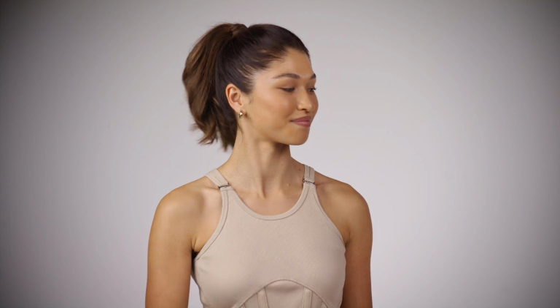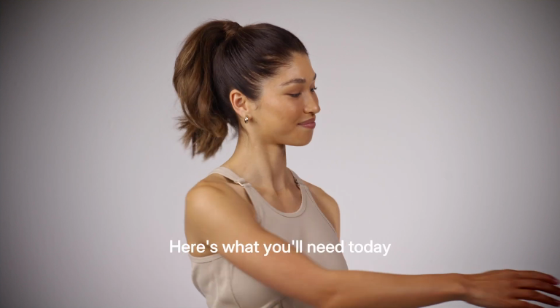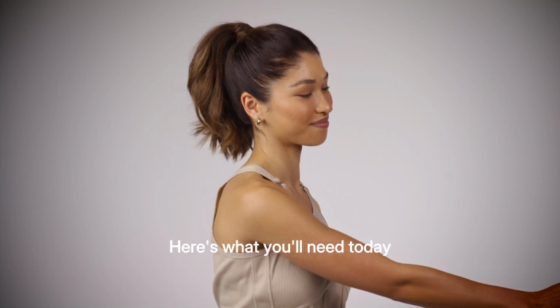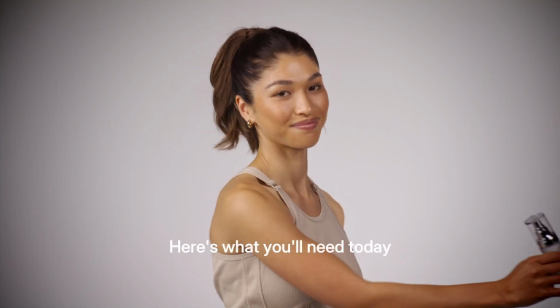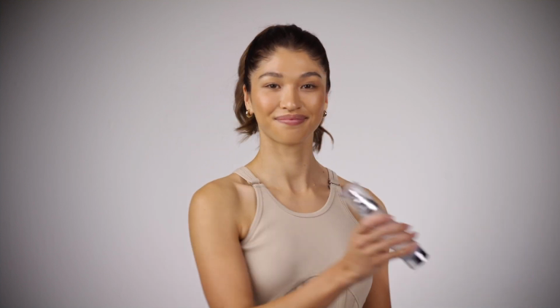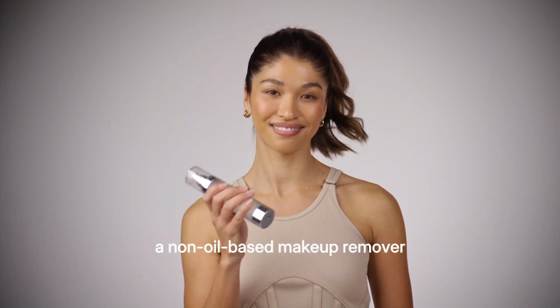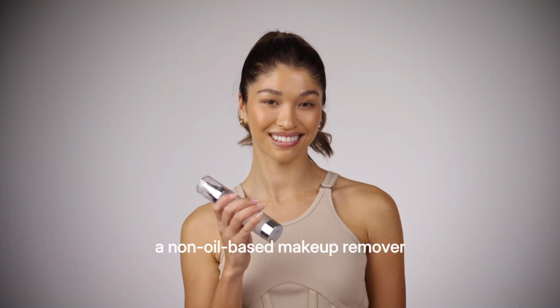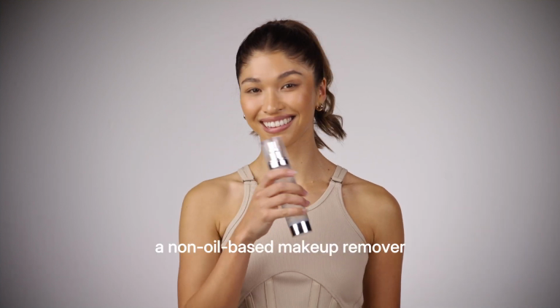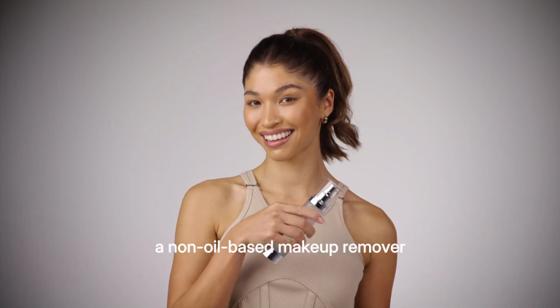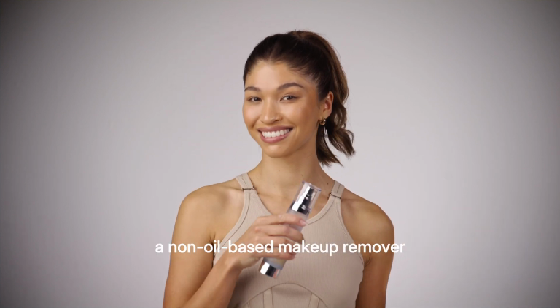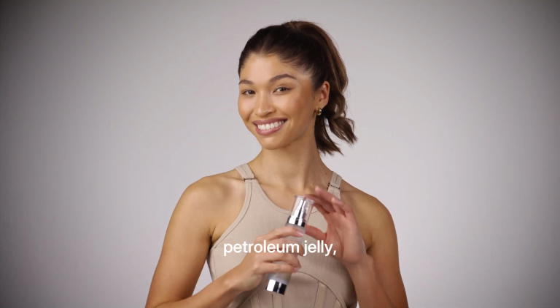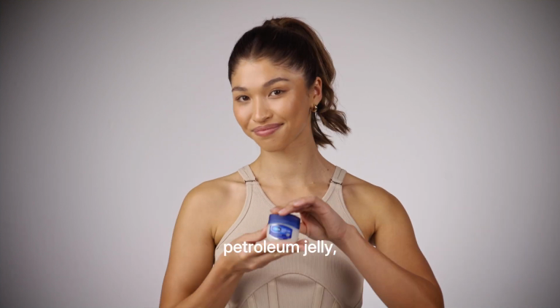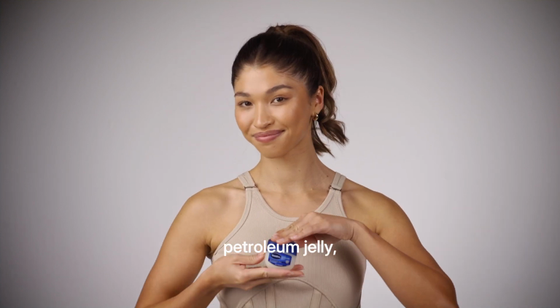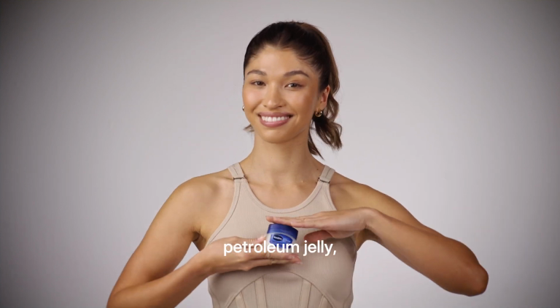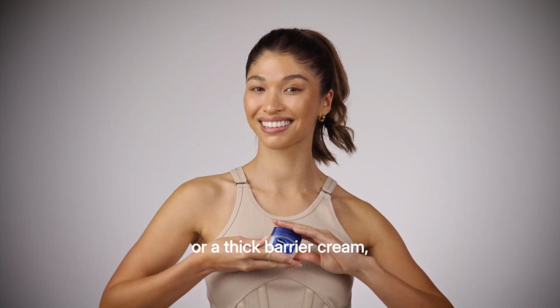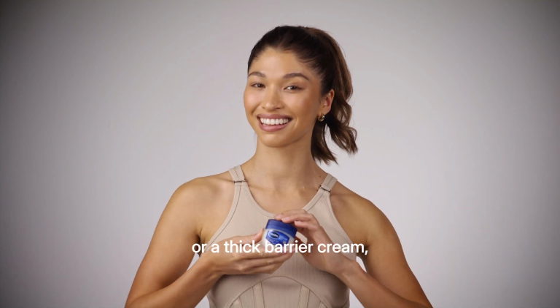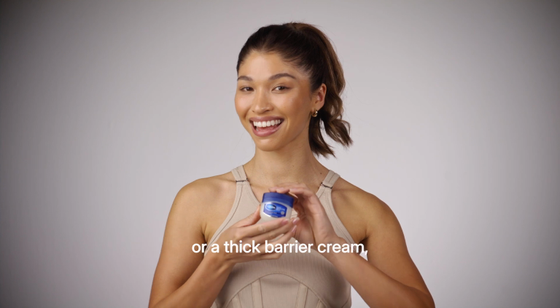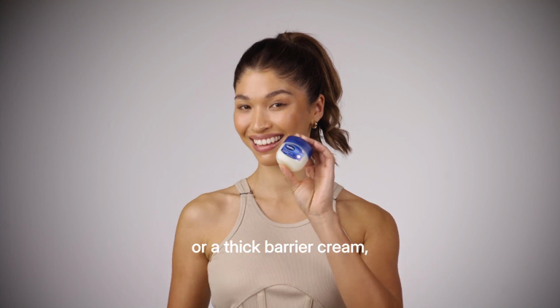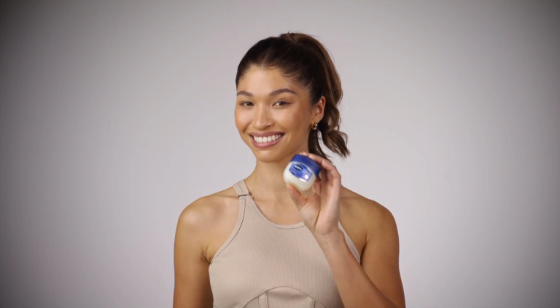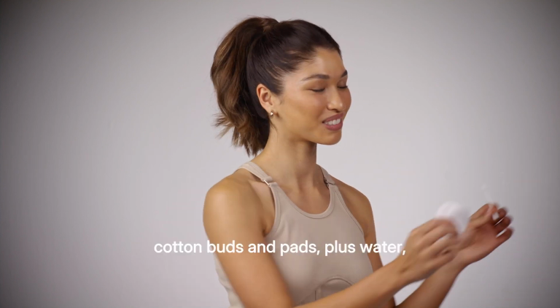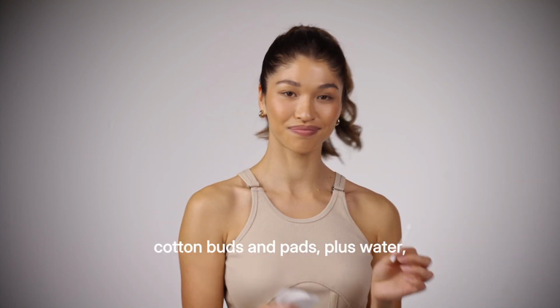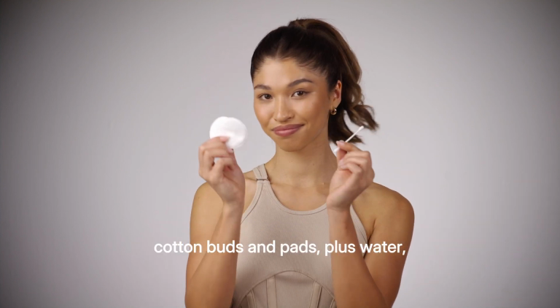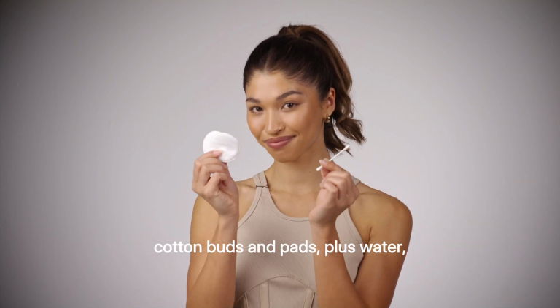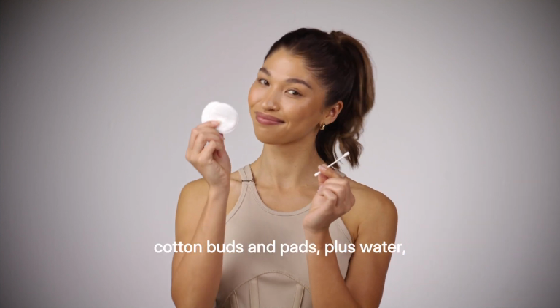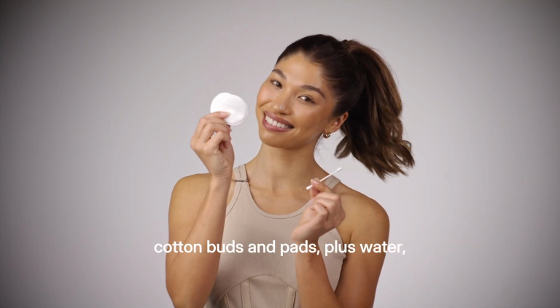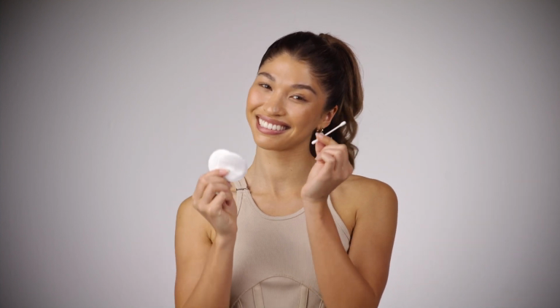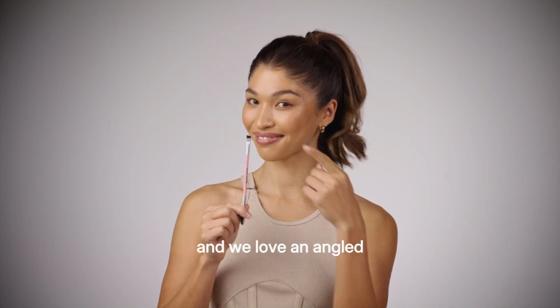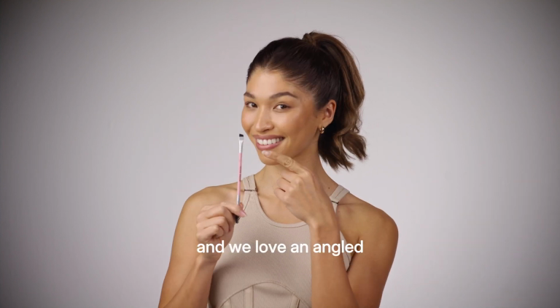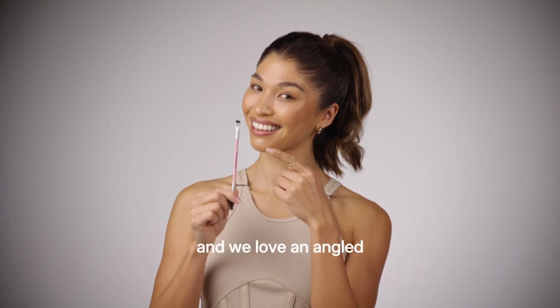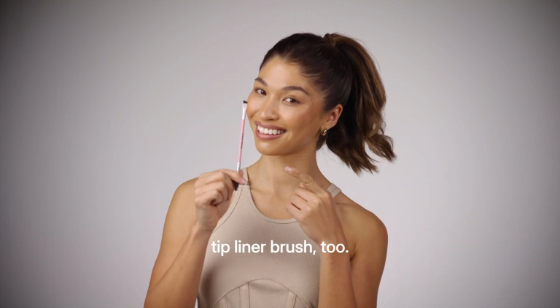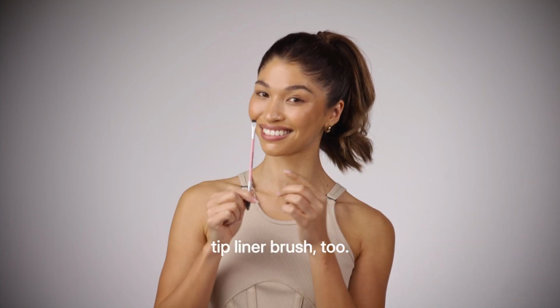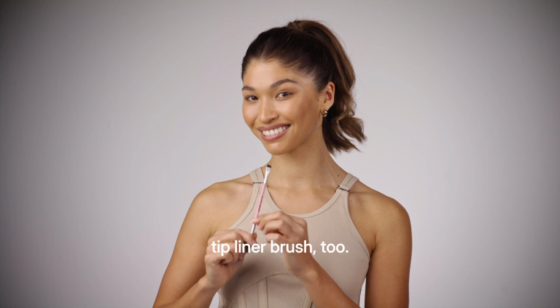Here's what you'll need today: a non-oil based makeup remover, petroleum jelly or a thick barrier cream, cotton buds and pads plus water — and we love an angled tip liner brush too.